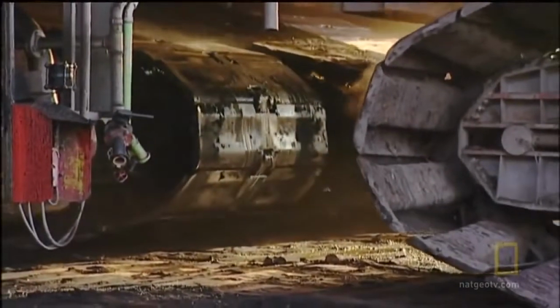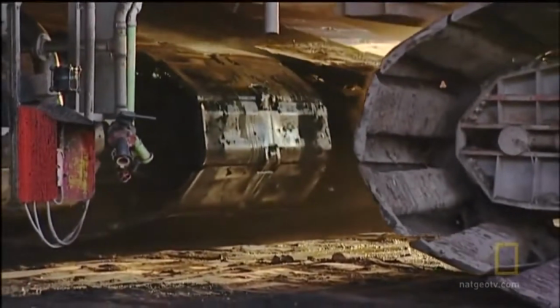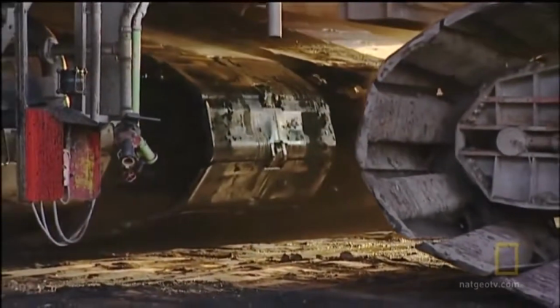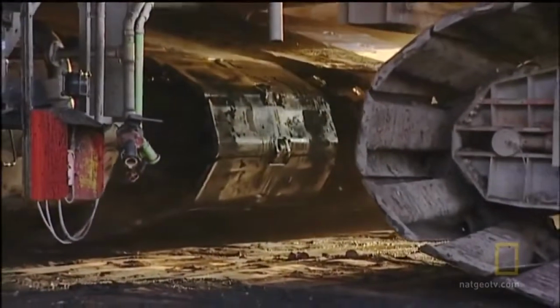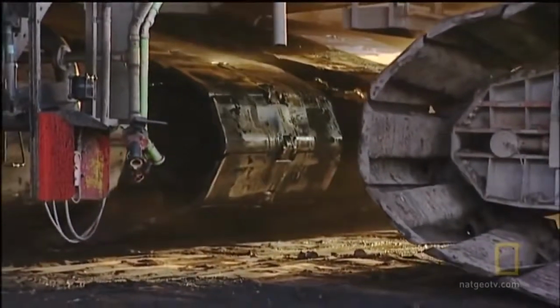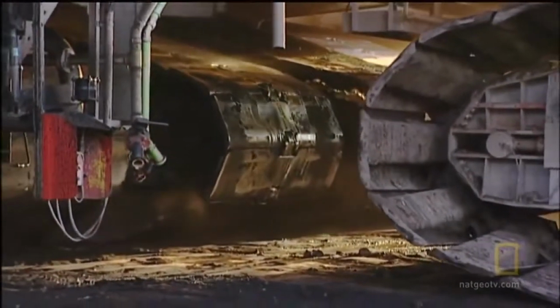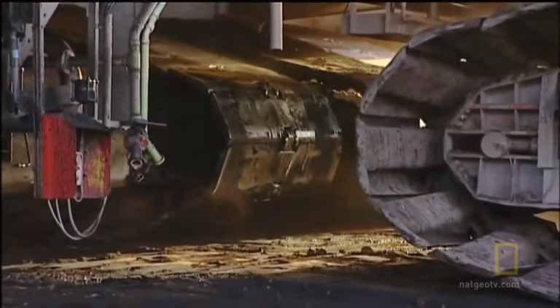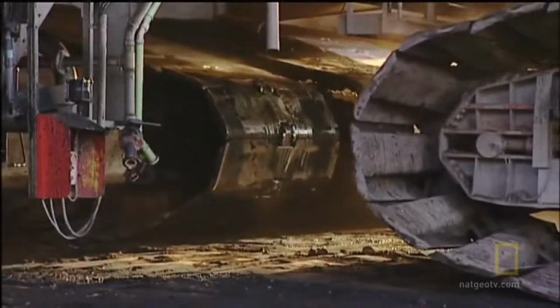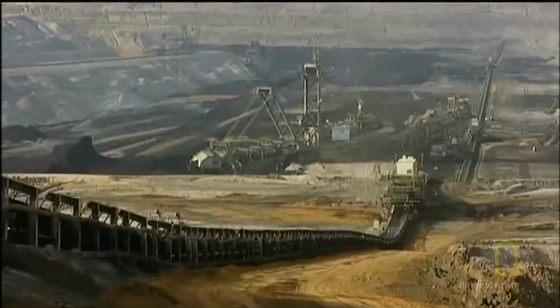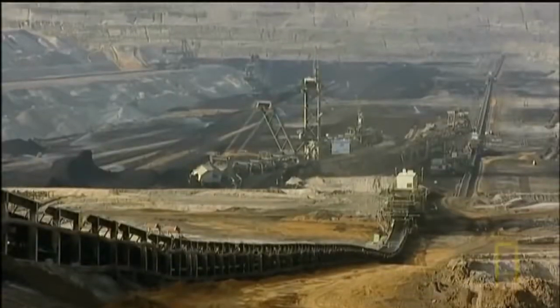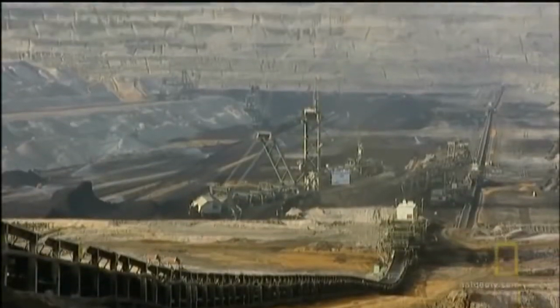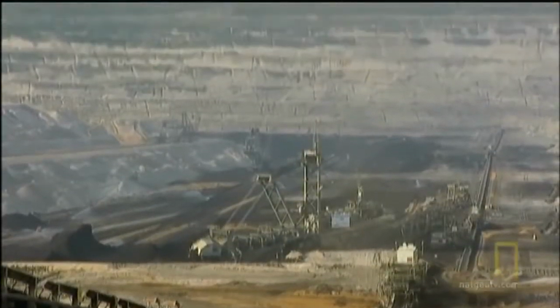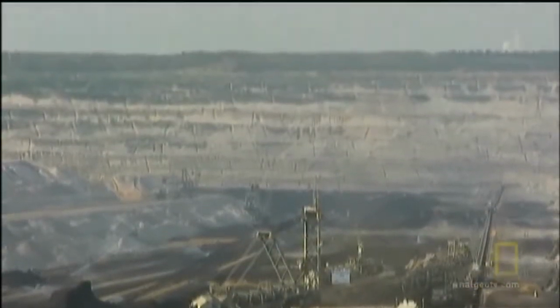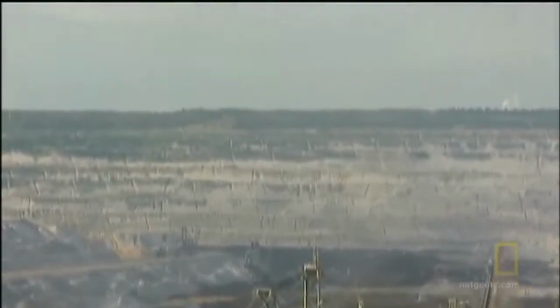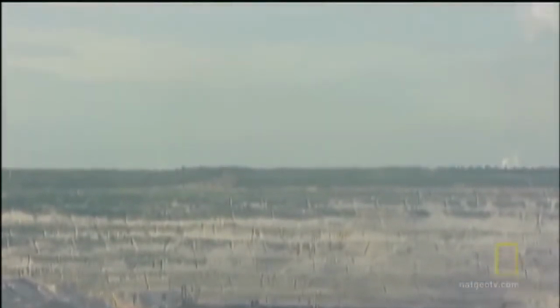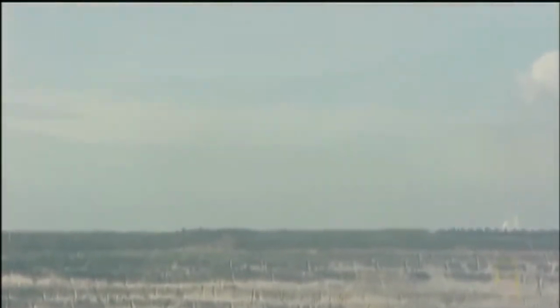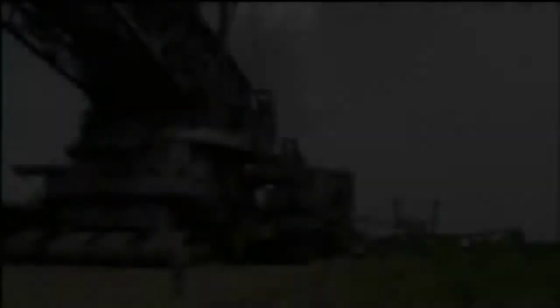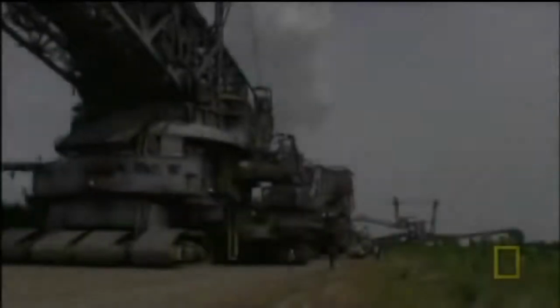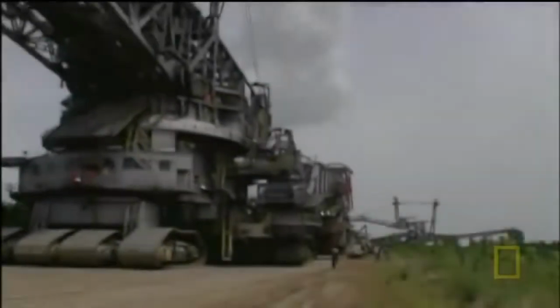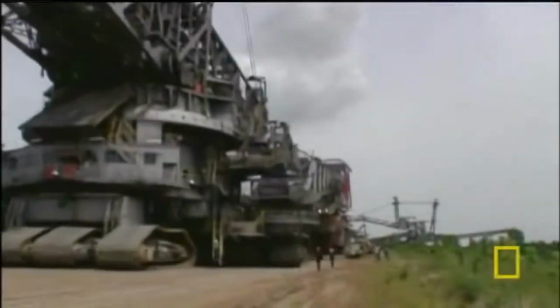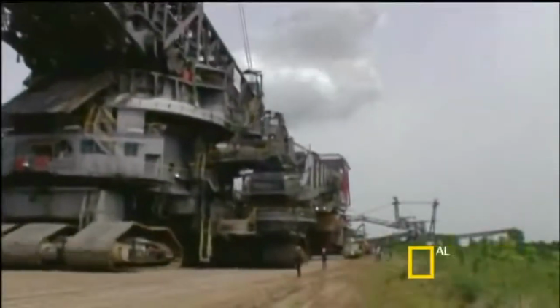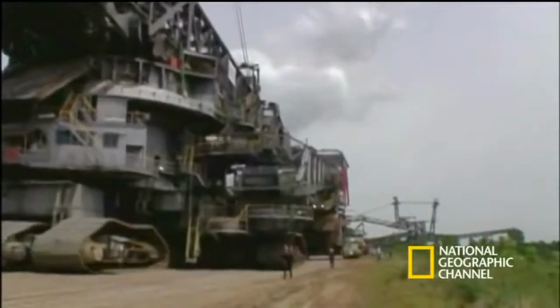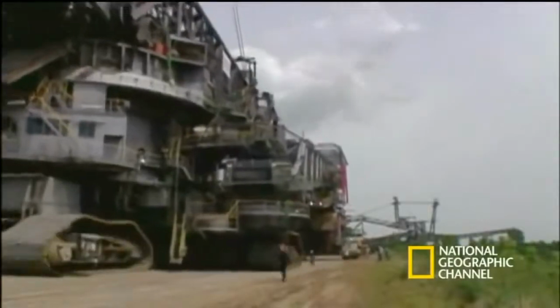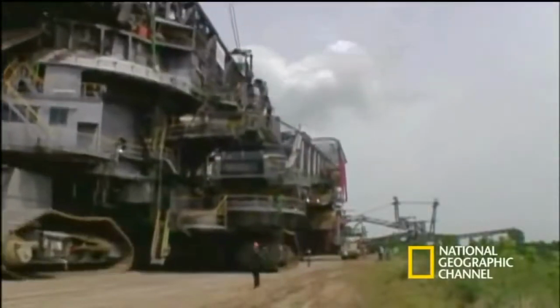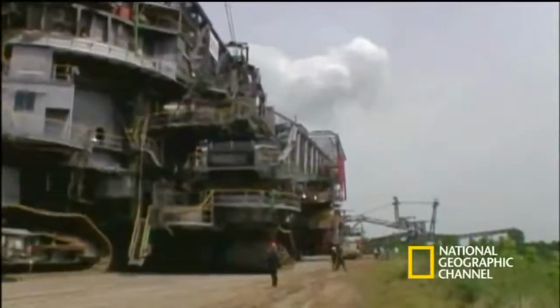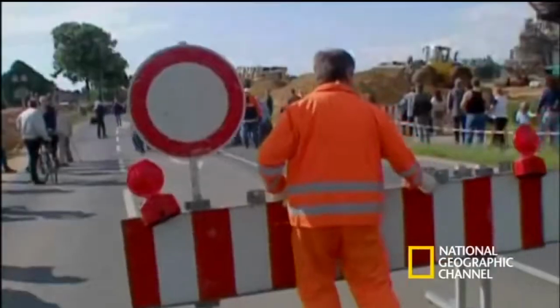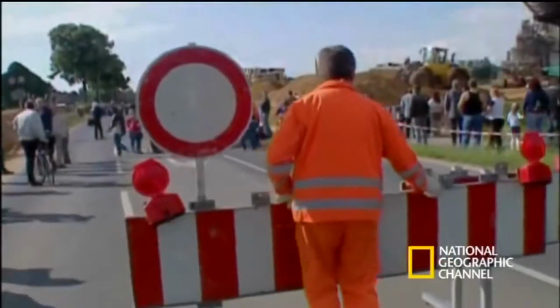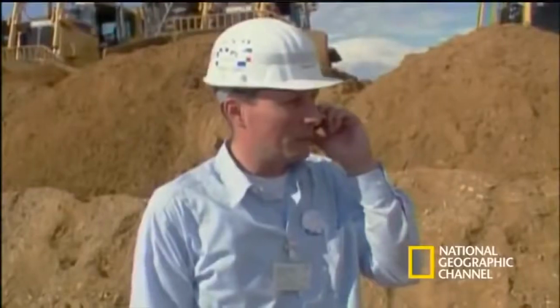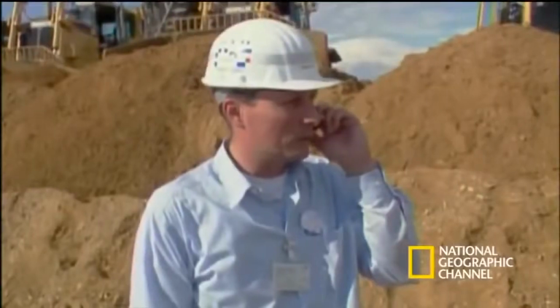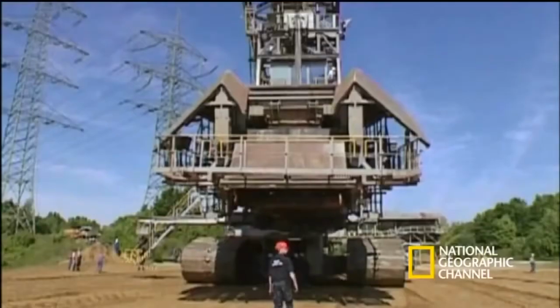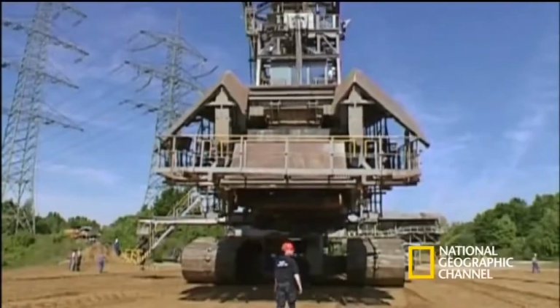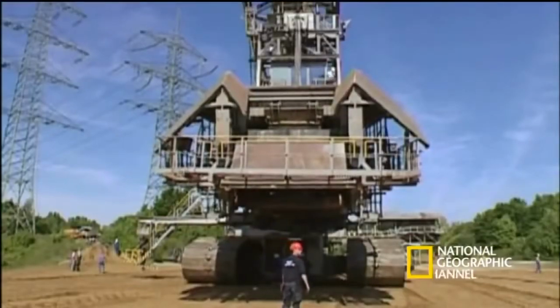However, the Bagger's maximum speed is less than half a mile per hour. A 13-mile trip can take about three weeks because of the challenges of crossing roads, avoiding power lines, and the slow speed of the machine.